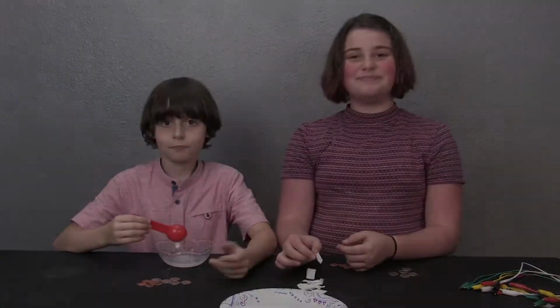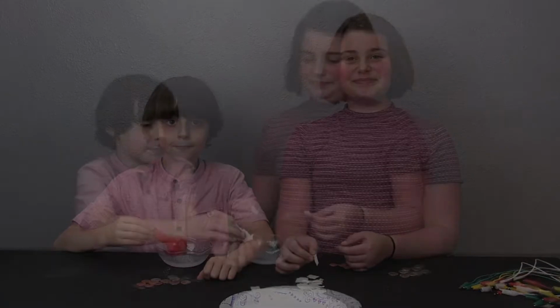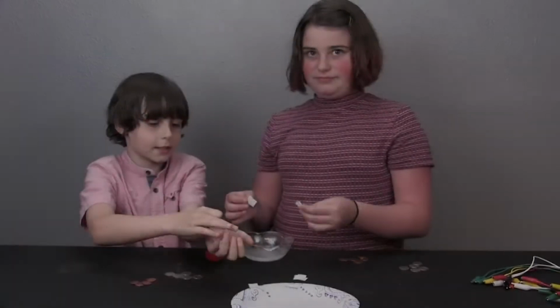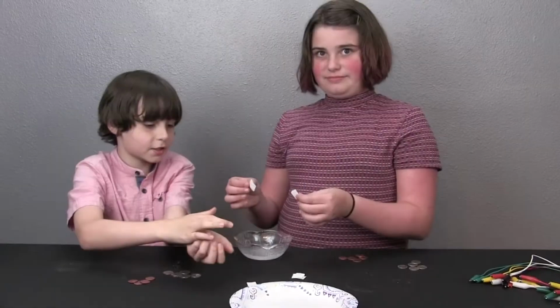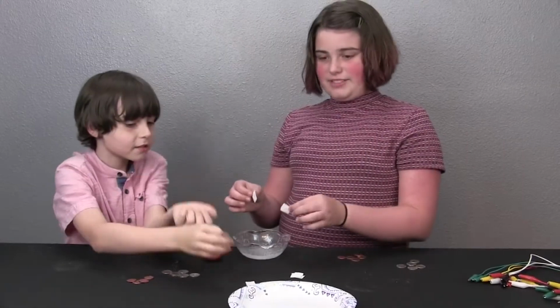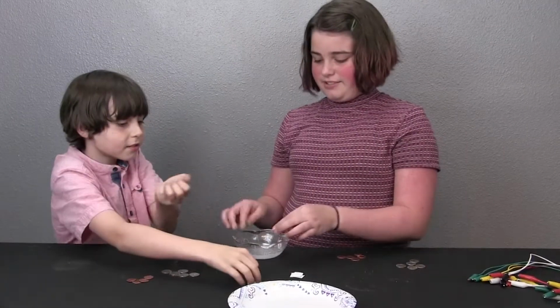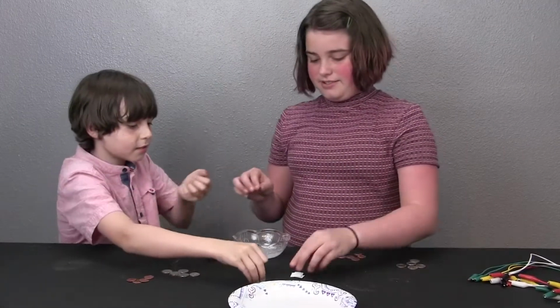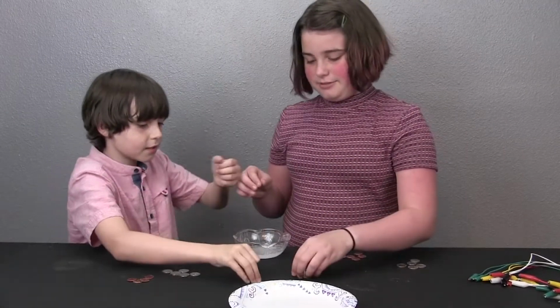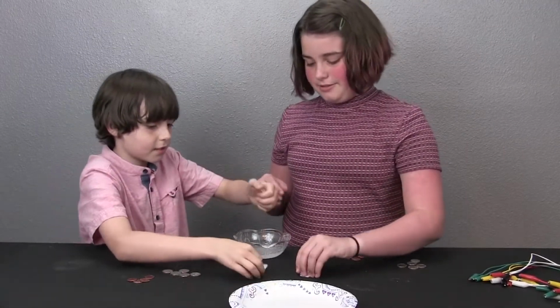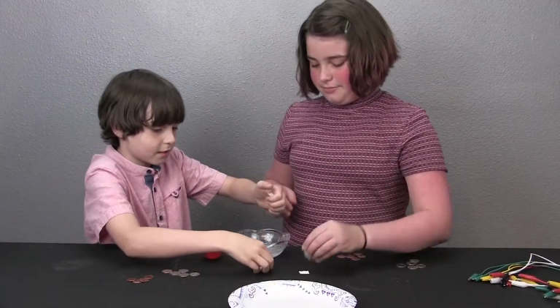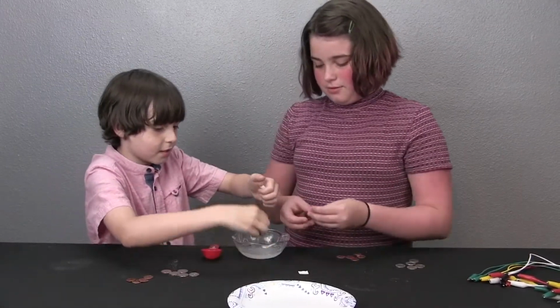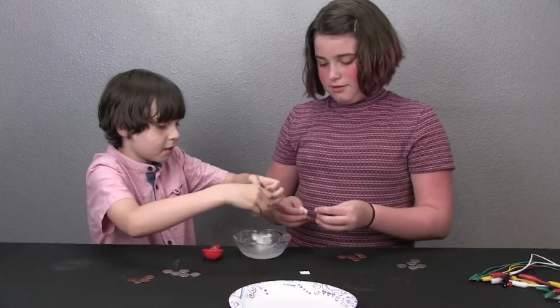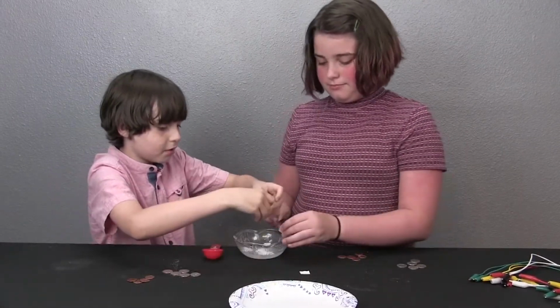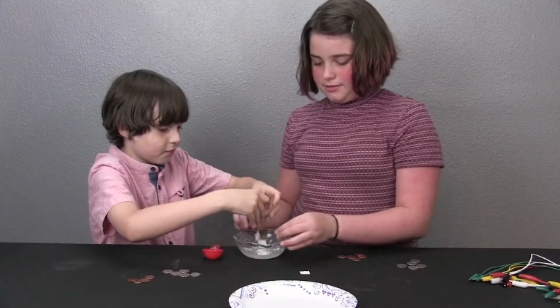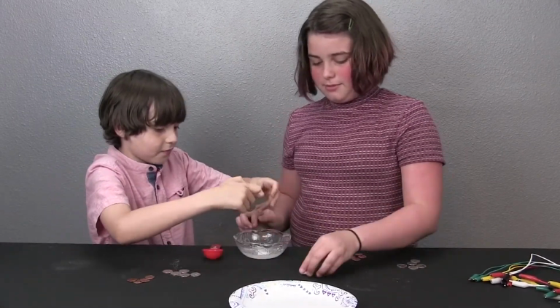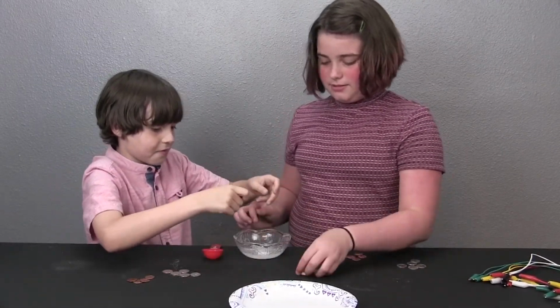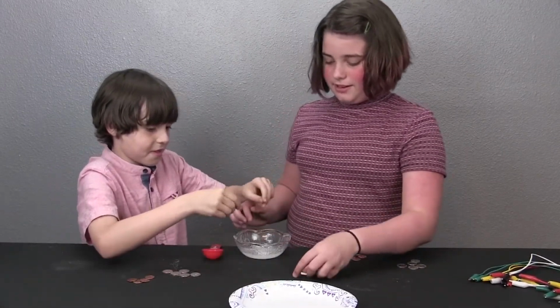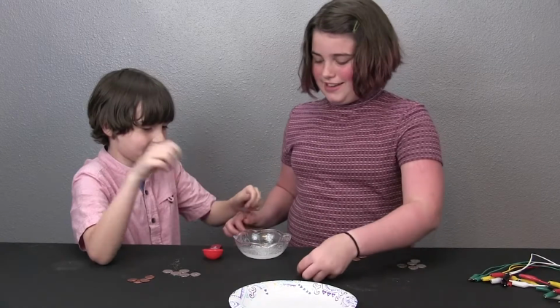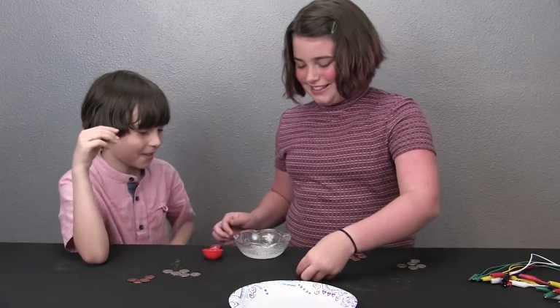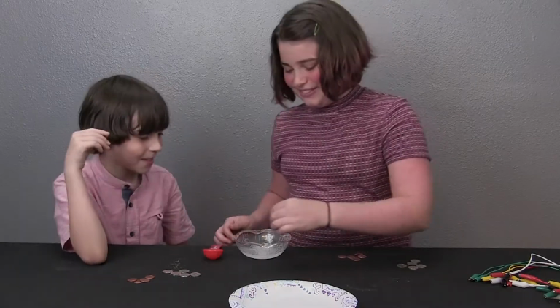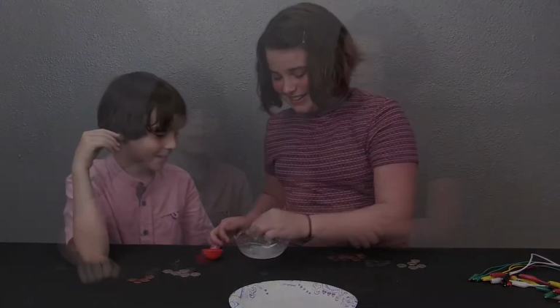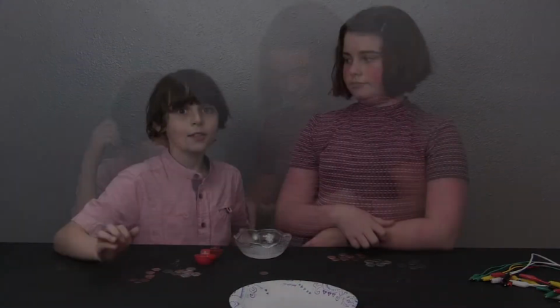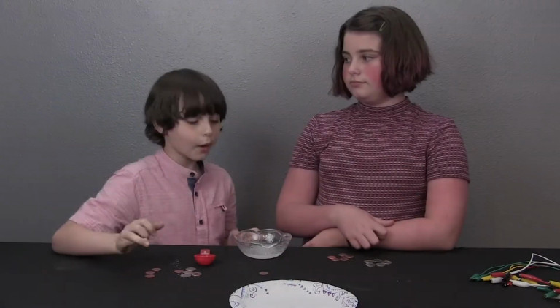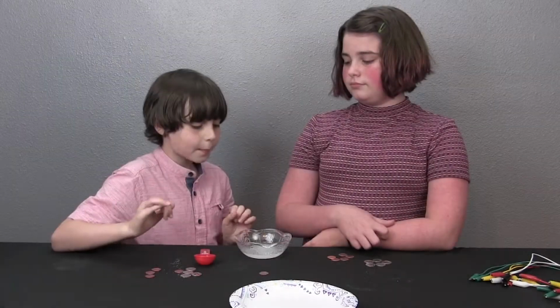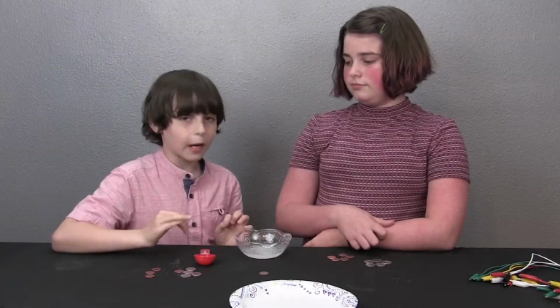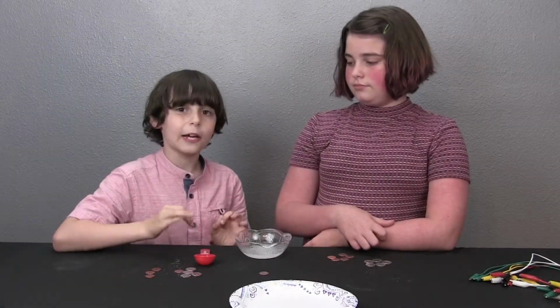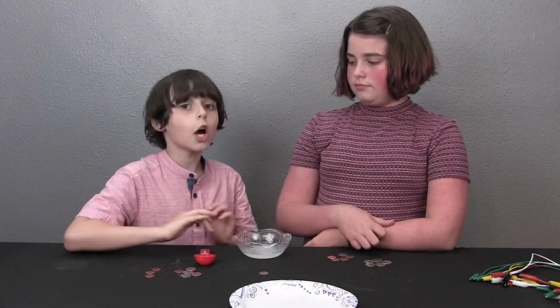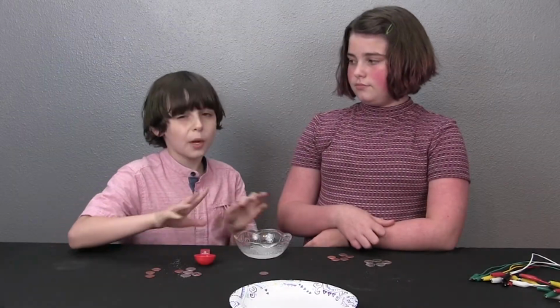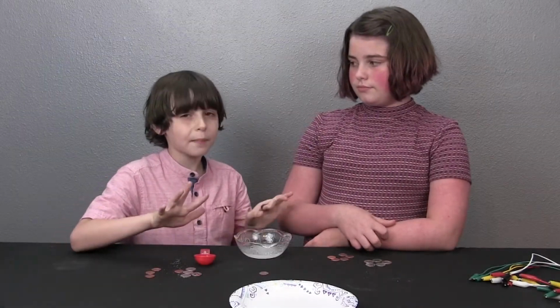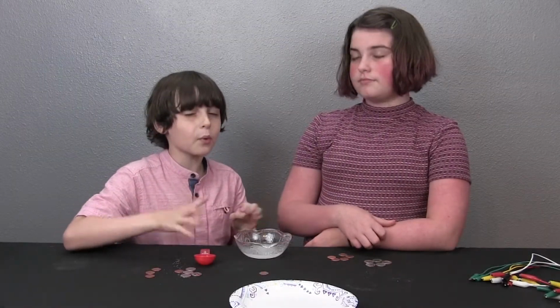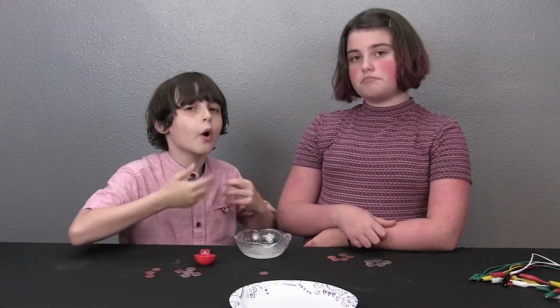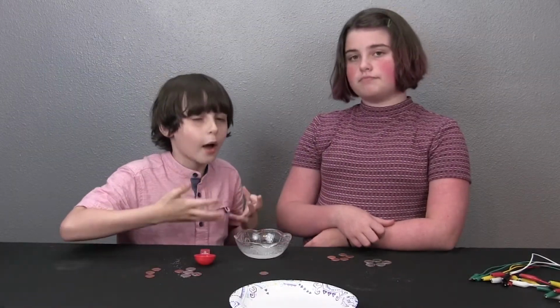Go ahead and pour the towels in there. You want the paper towels not dripping, but you want them wet.